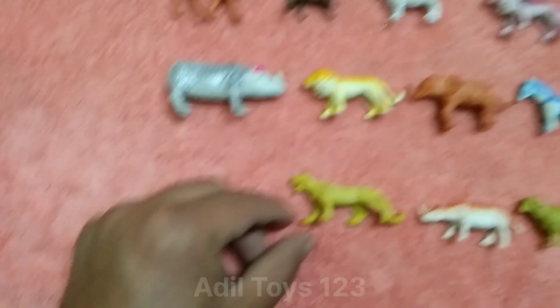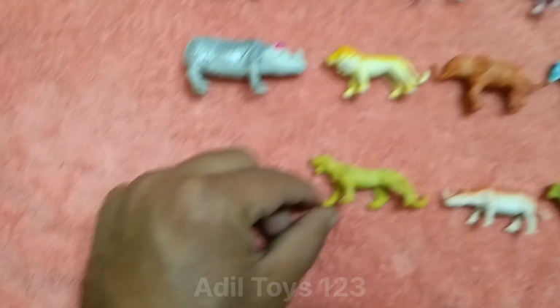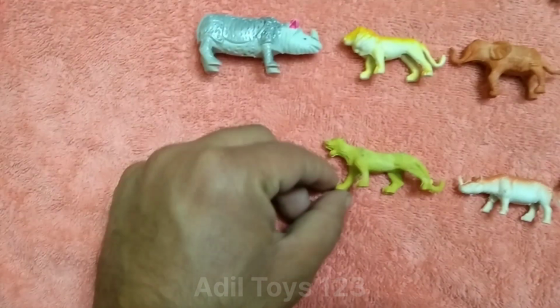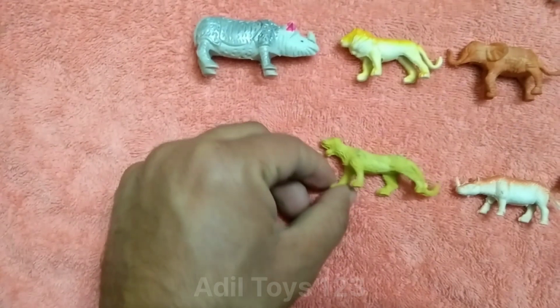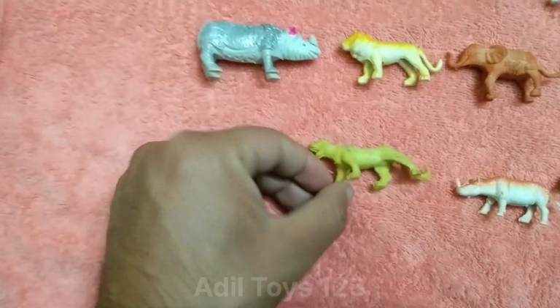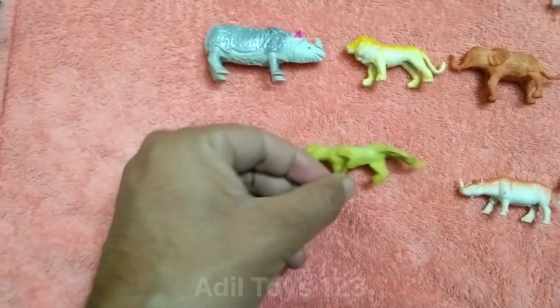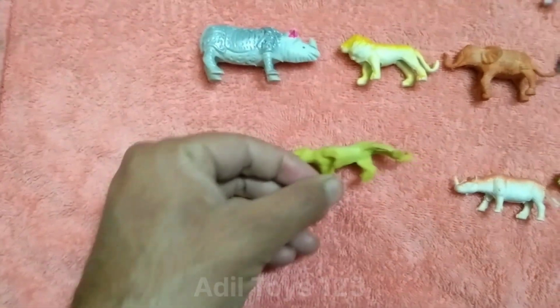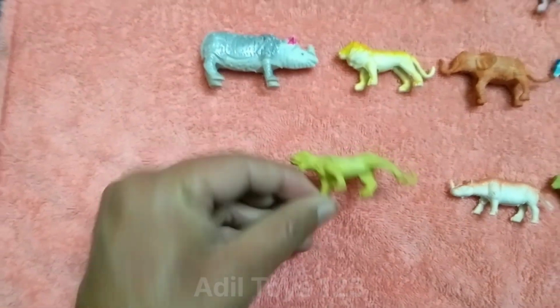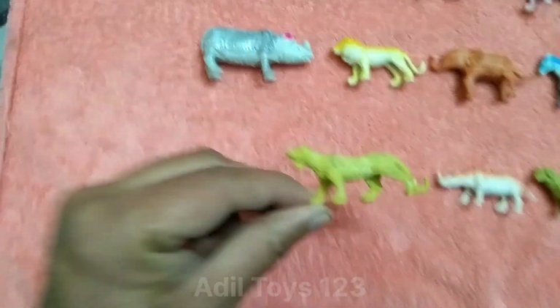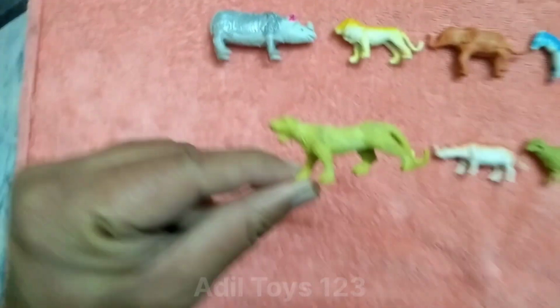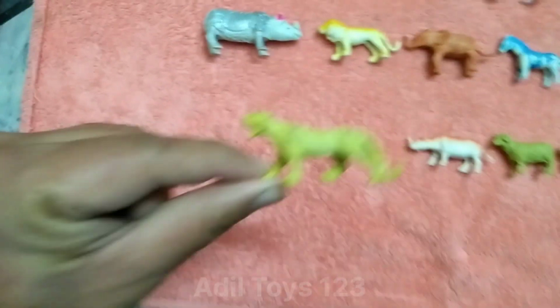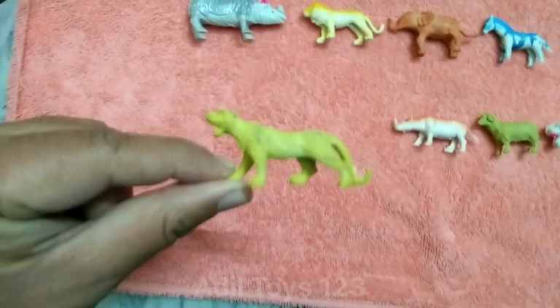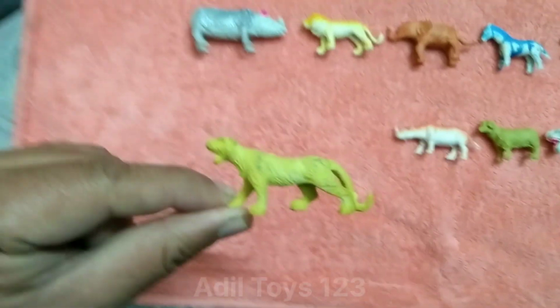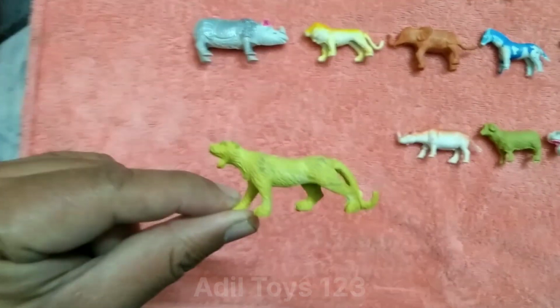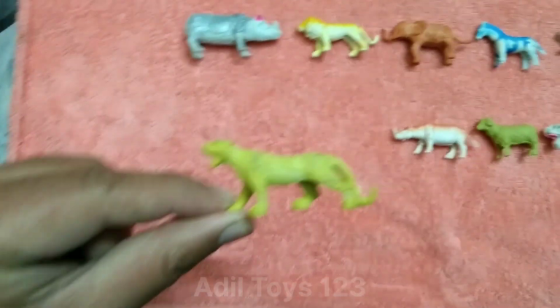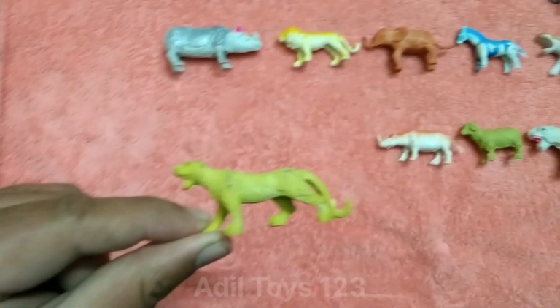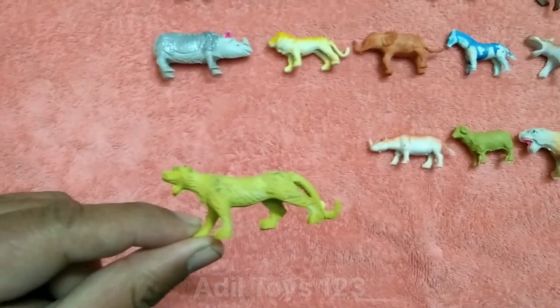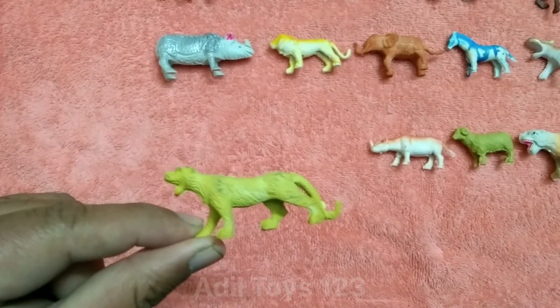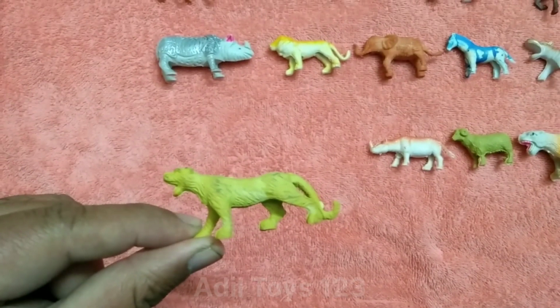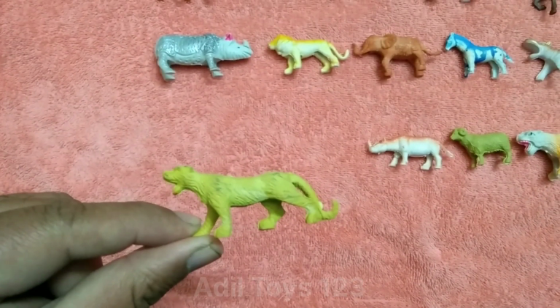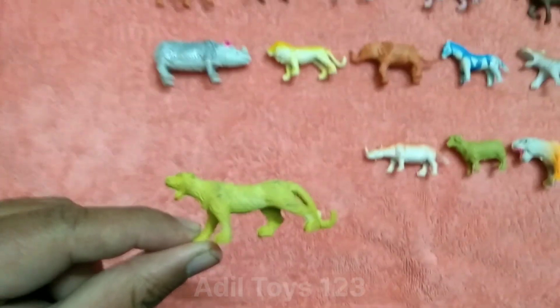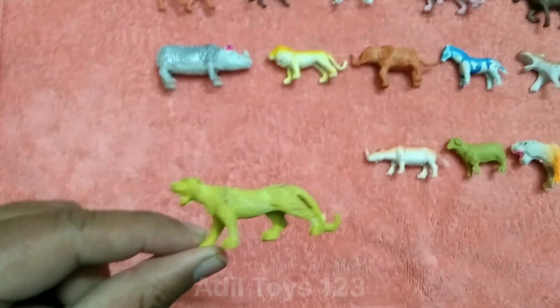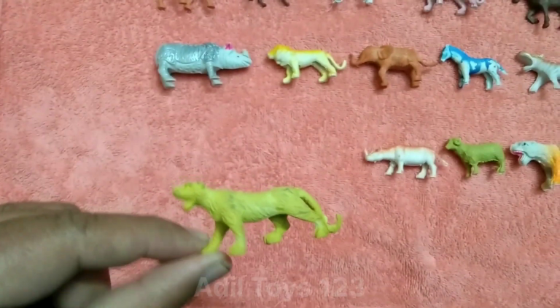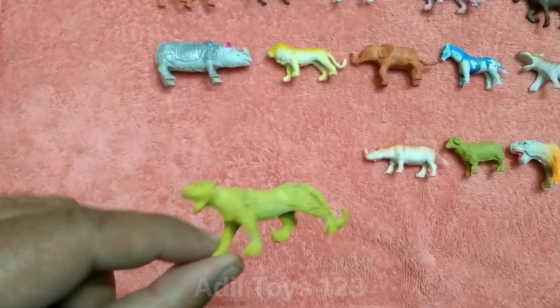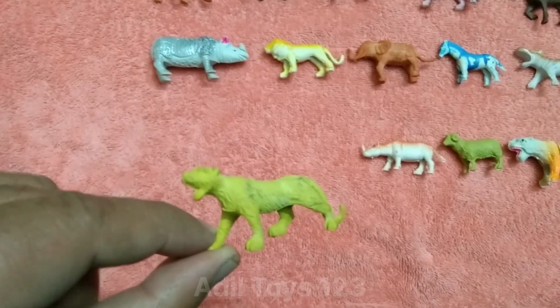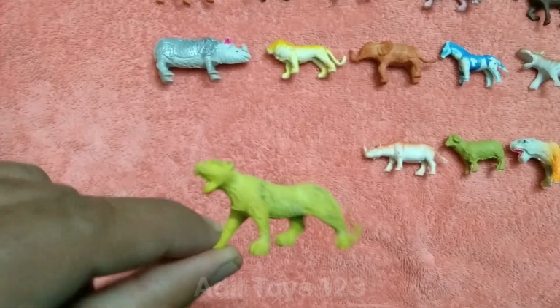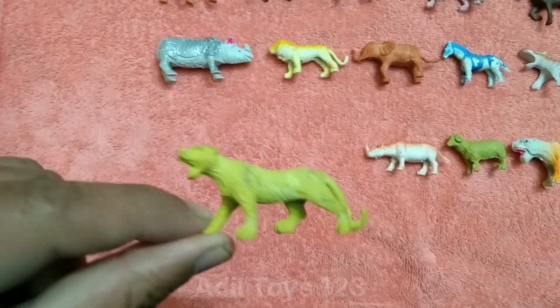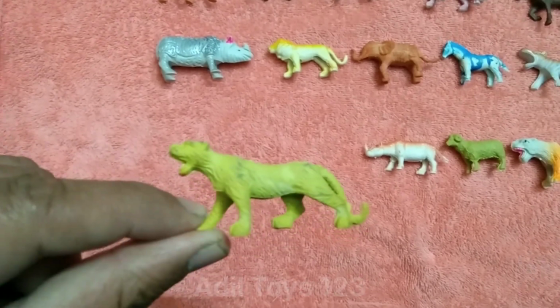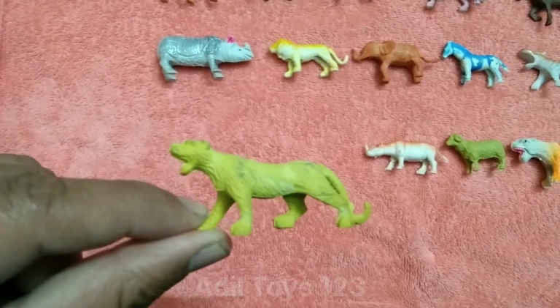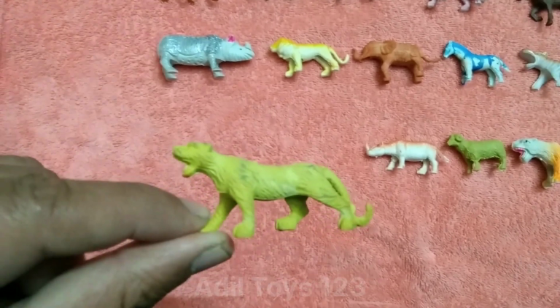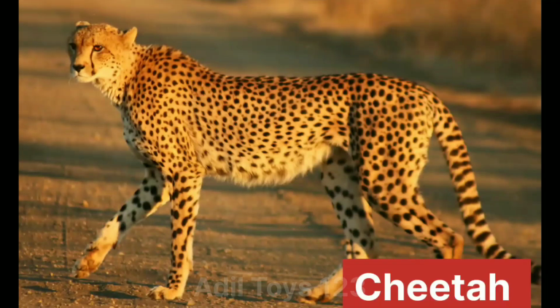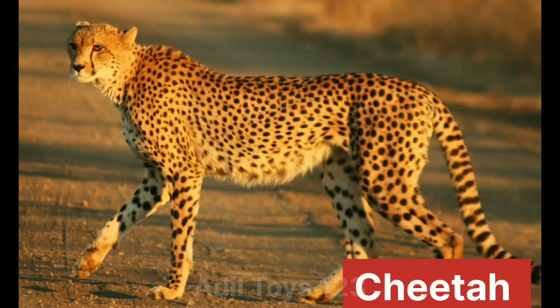Wow, what is this? This is a beautiful cheetah. Nice cheetah. Wow, so beautiful.